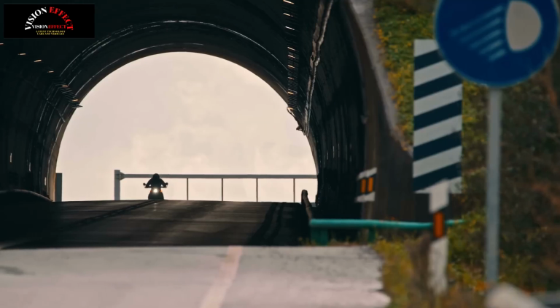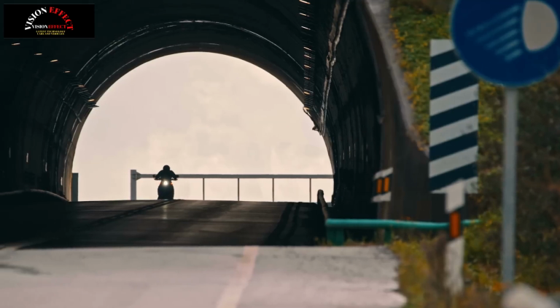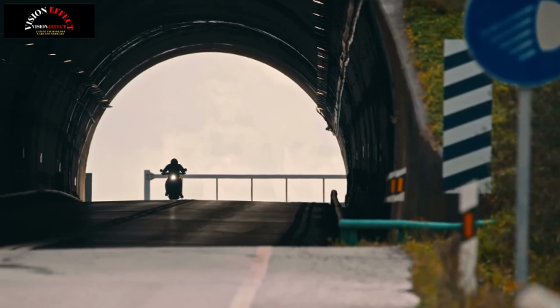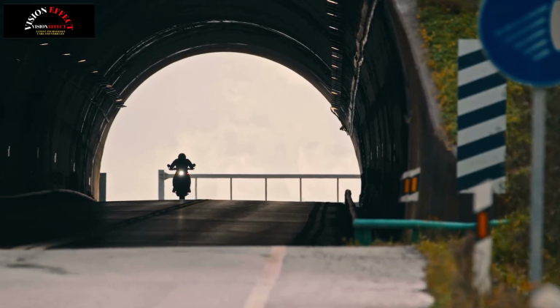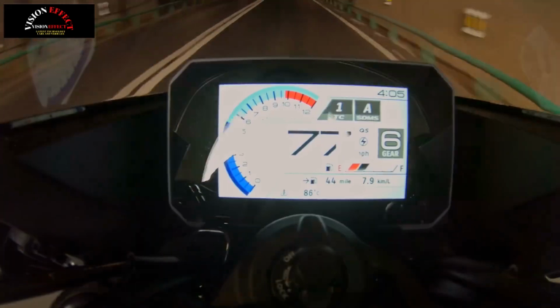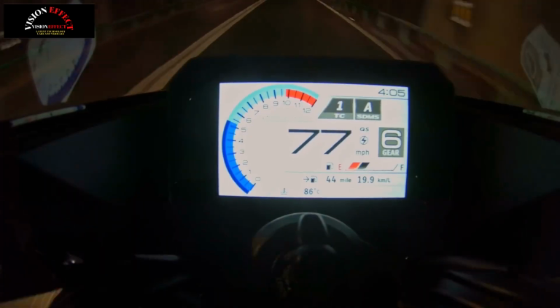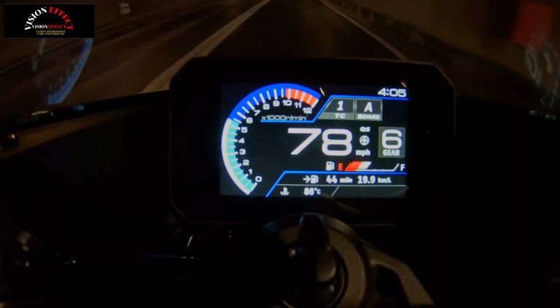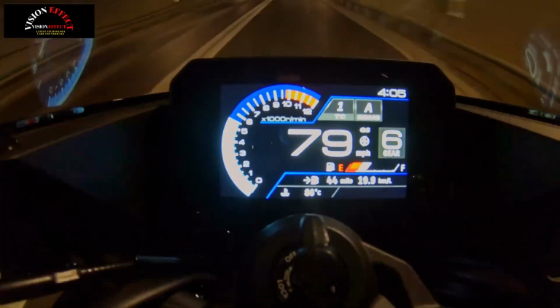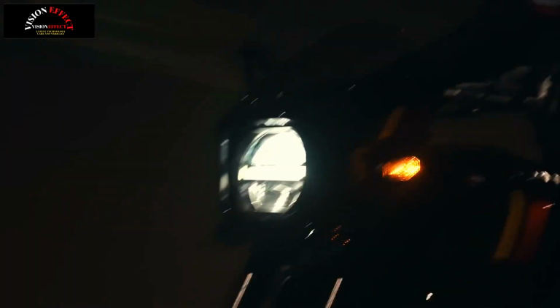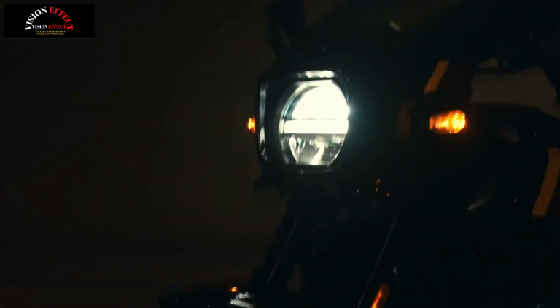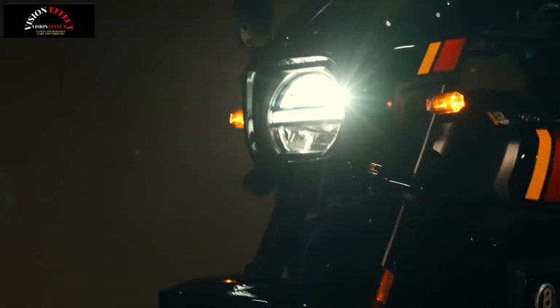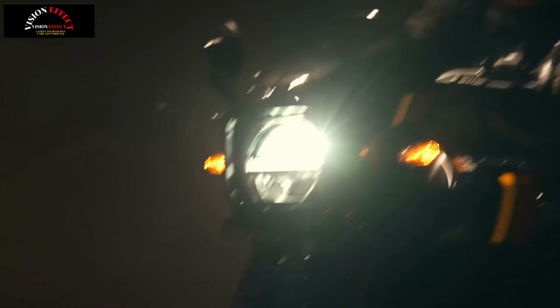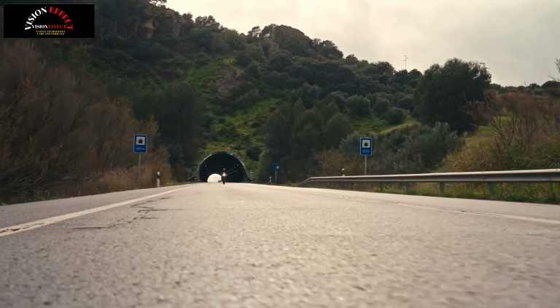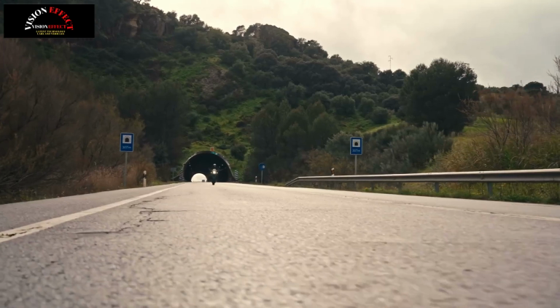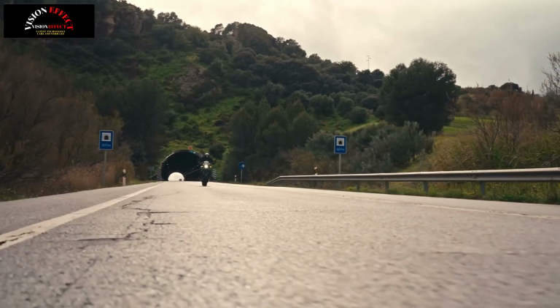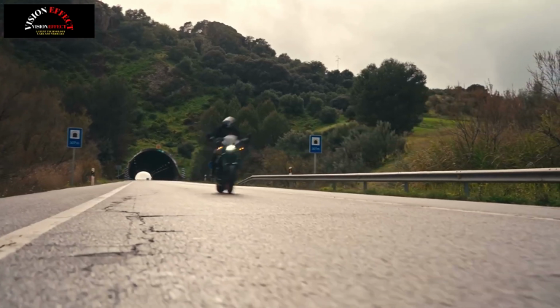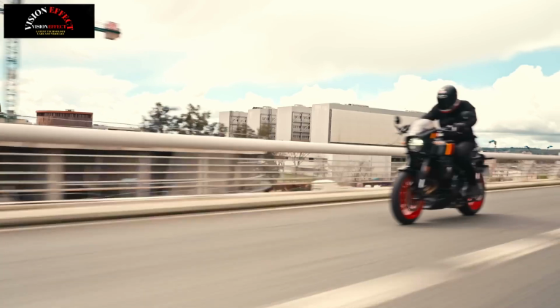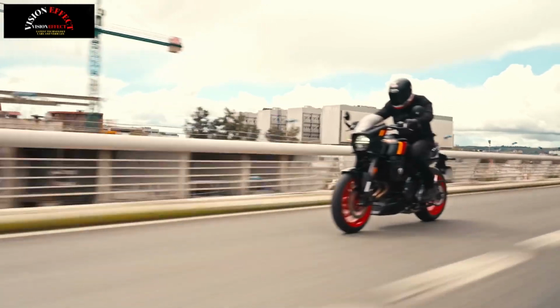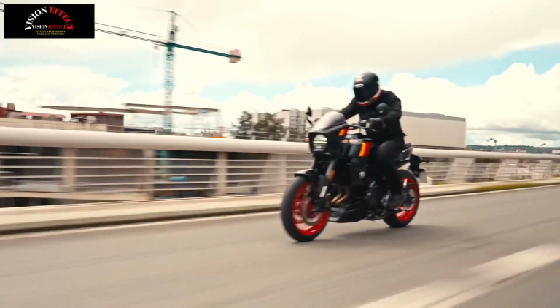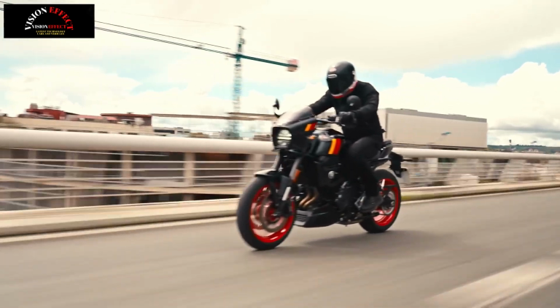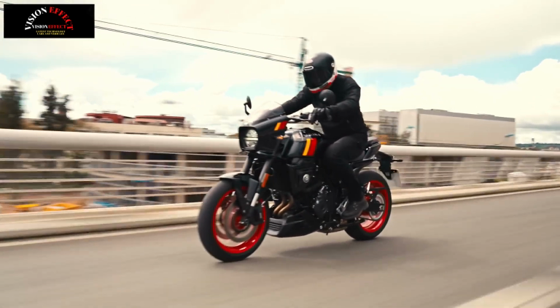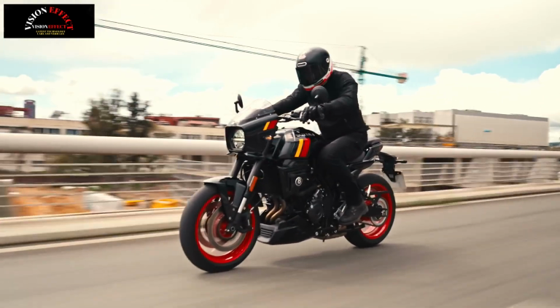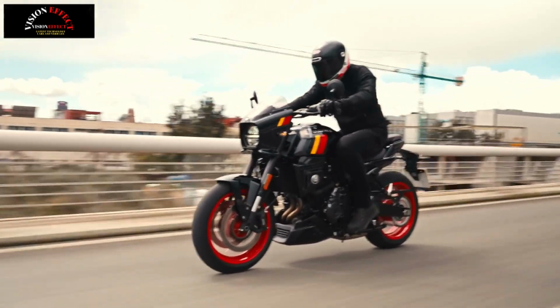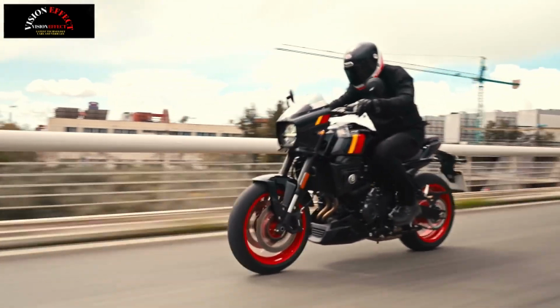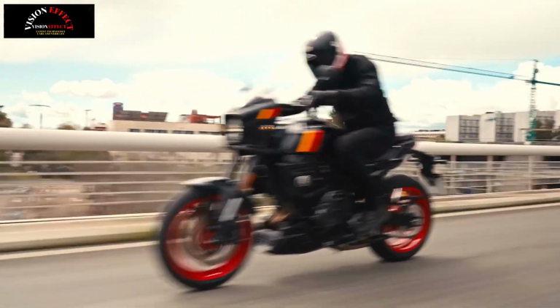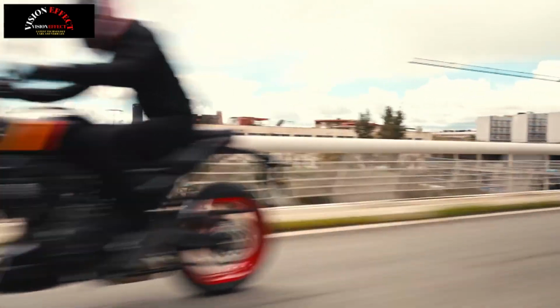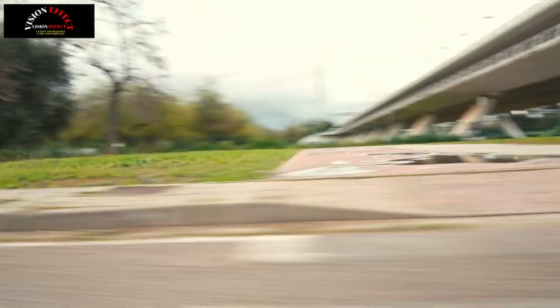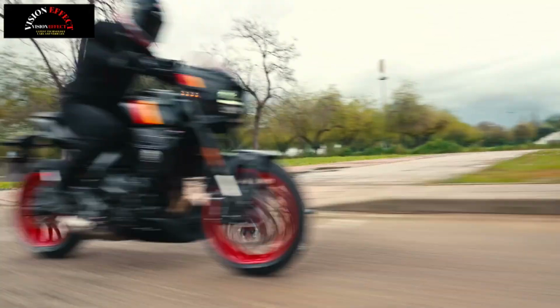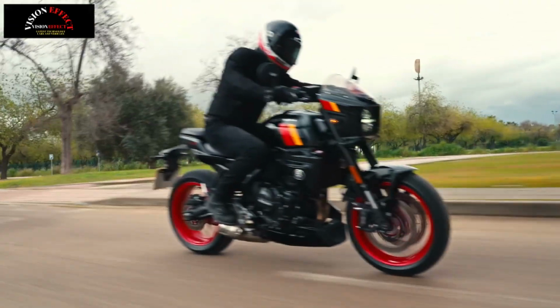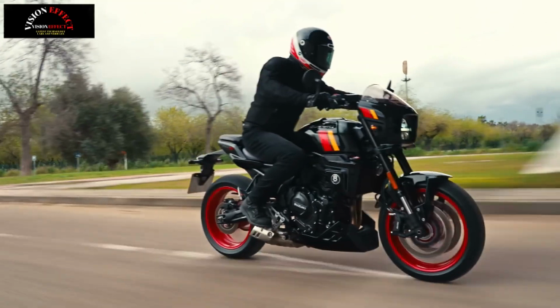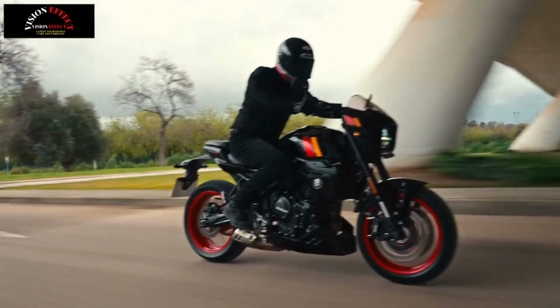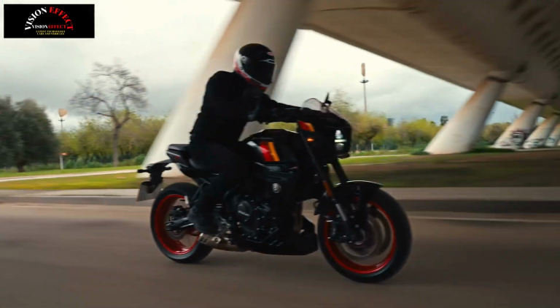Inspired by the headlights of Suzuki motorcycles from the 1960s and 1970s, the GSX-8TT features a single round headlight with a flat base. This headlight provides bright and highly efficient light distribution.